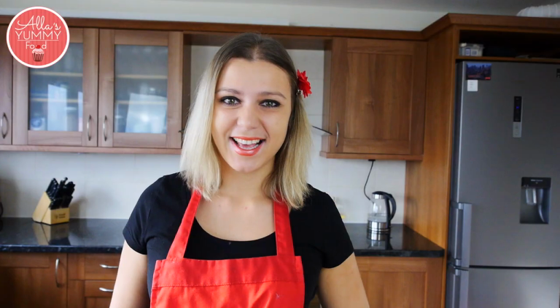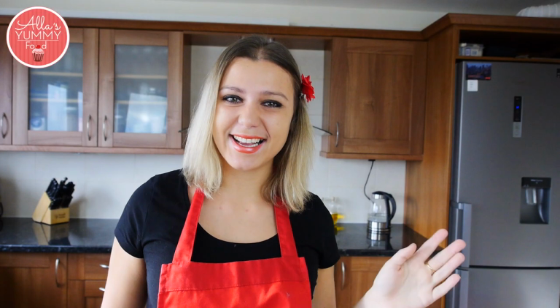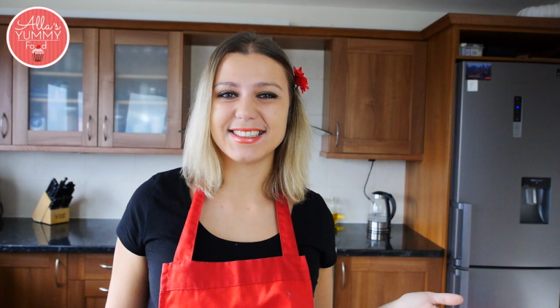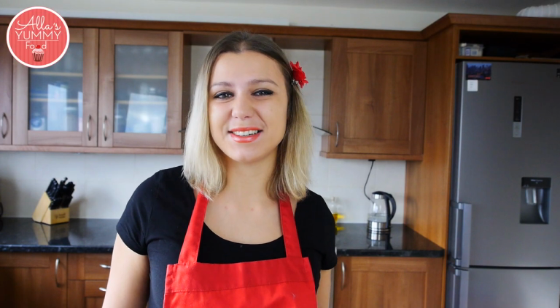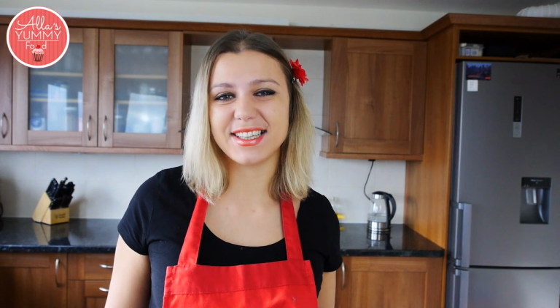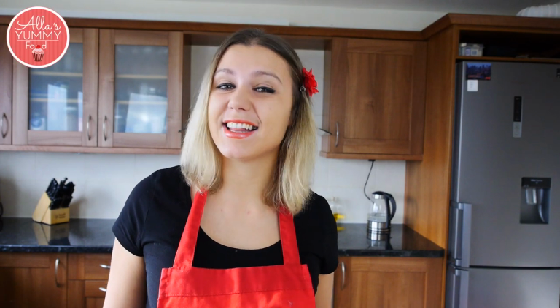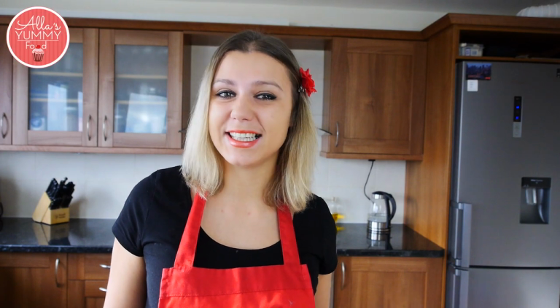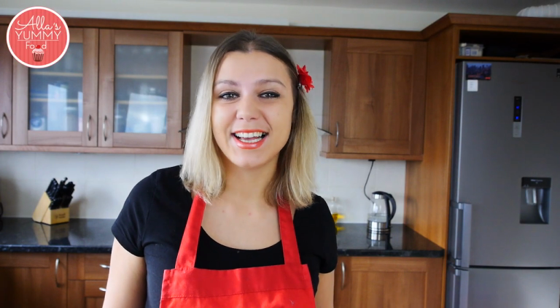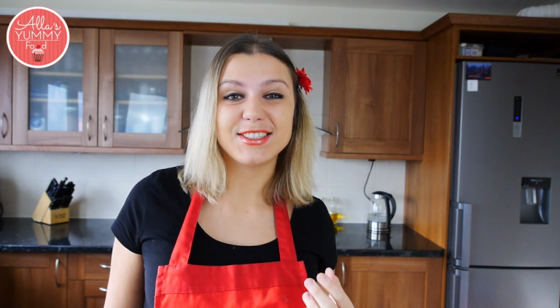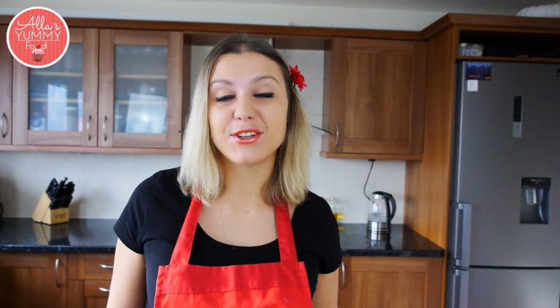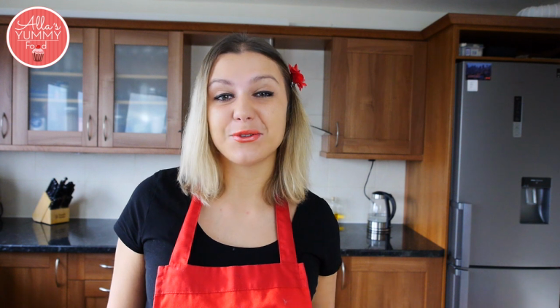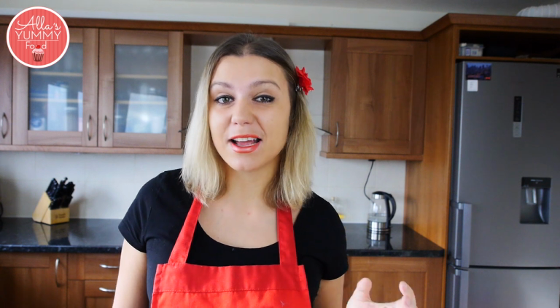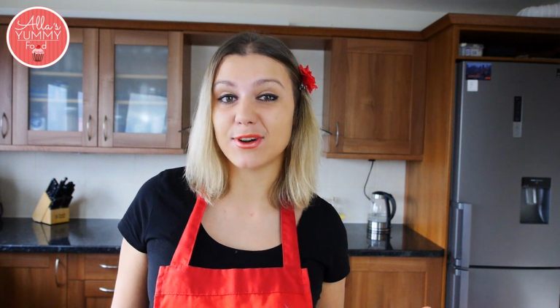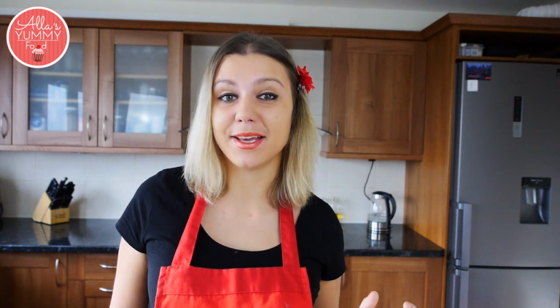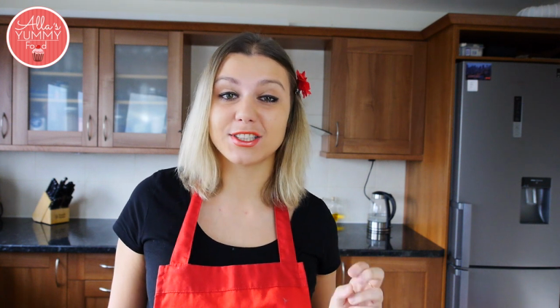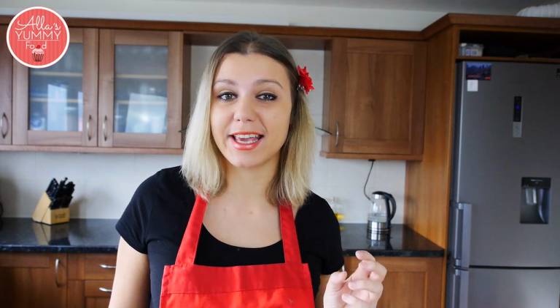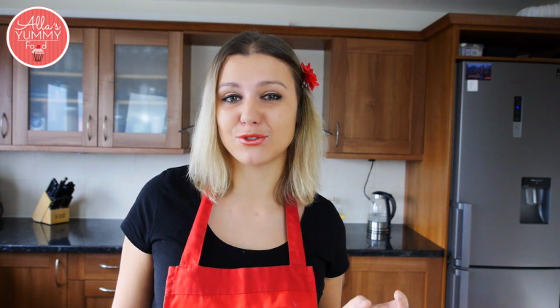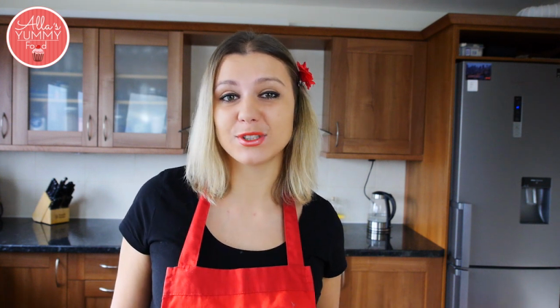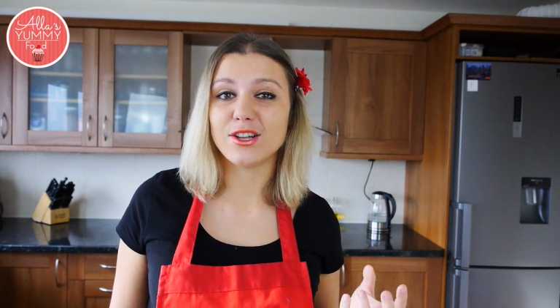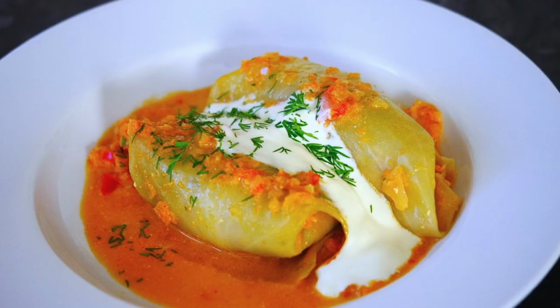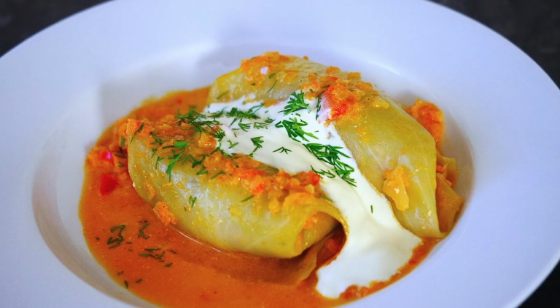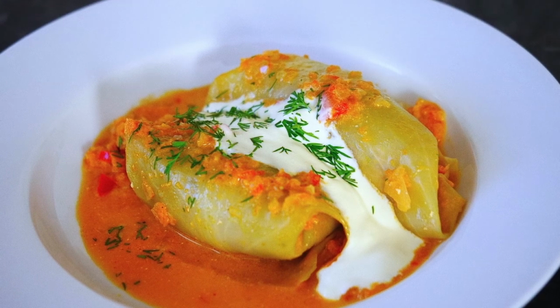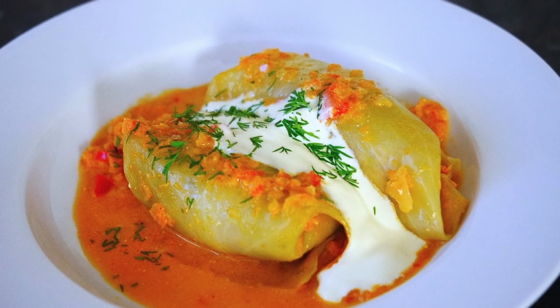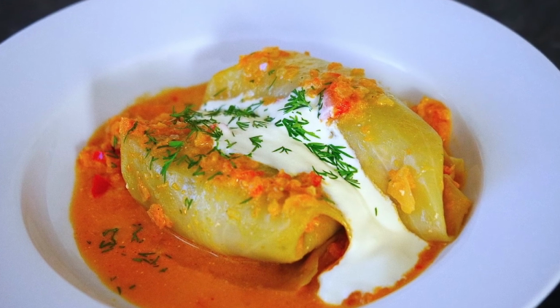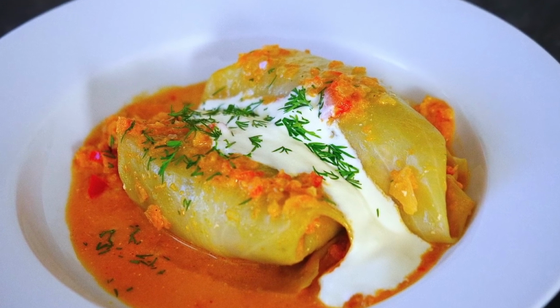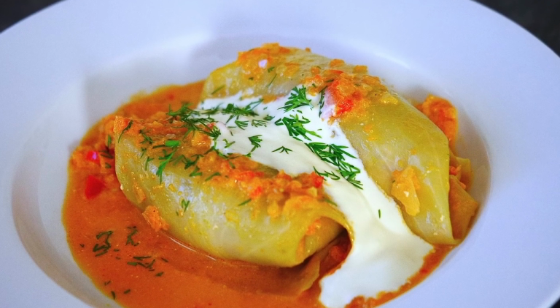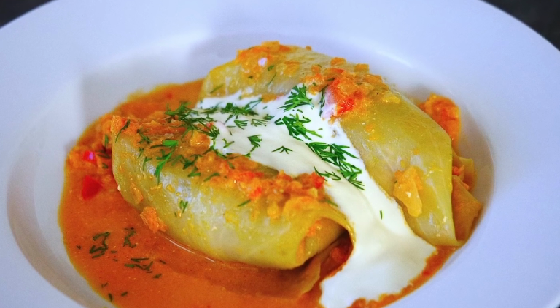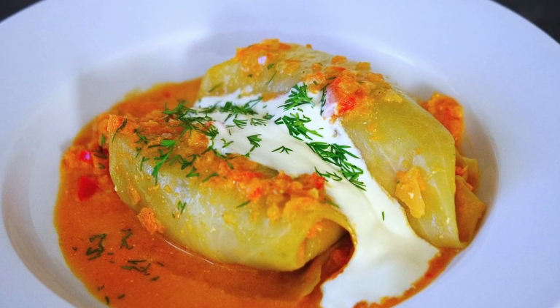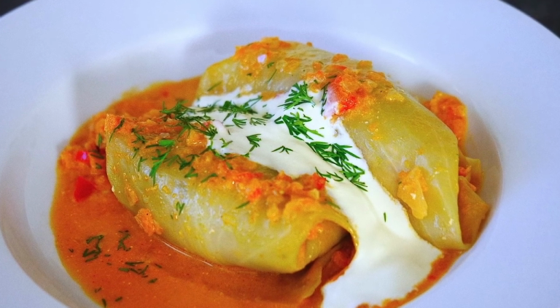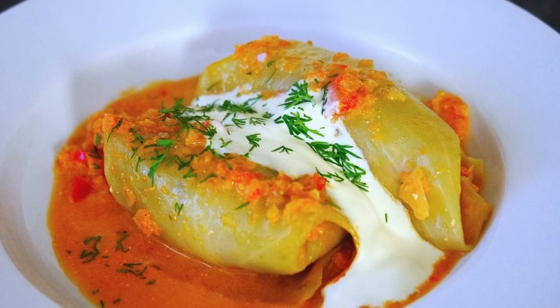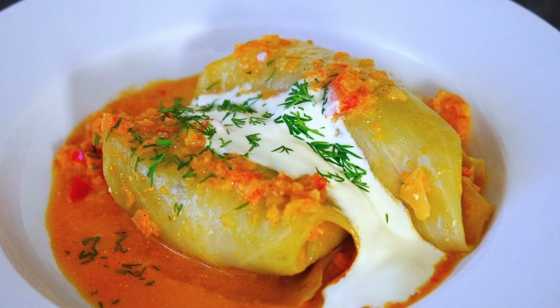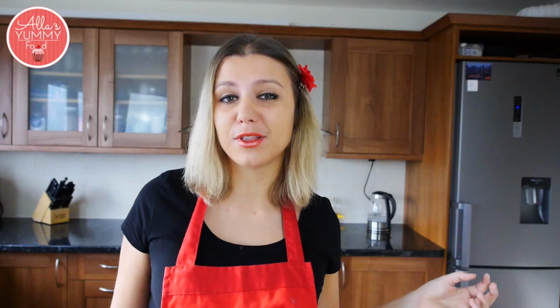Hi guys! Всем привет and Labdien! Today I'll show you my grandma's recipe of stuffed cabbage rolls. In Russian they're called голубцы, or голубки, whatever you want to call them.